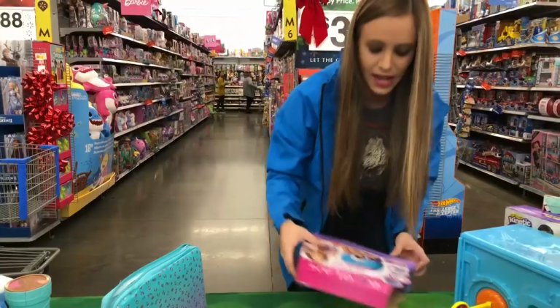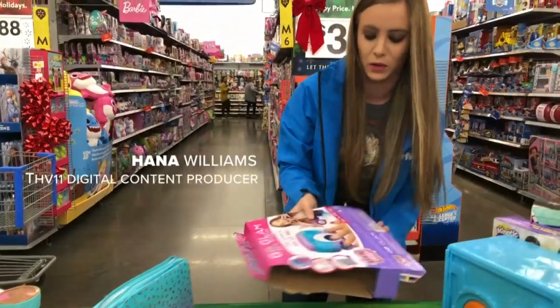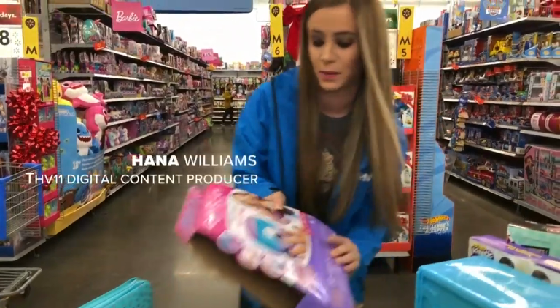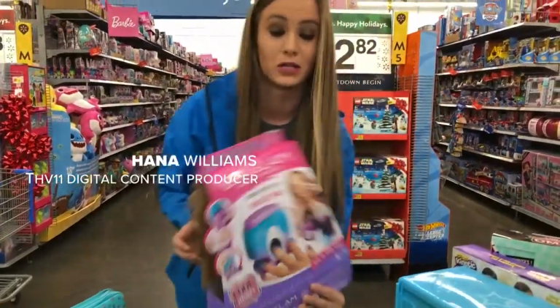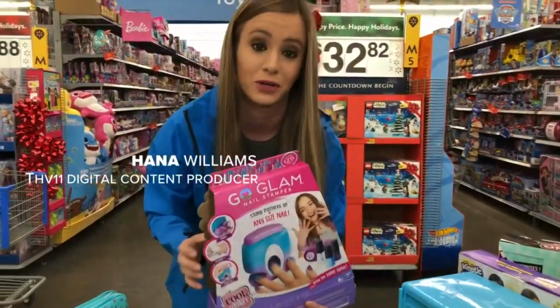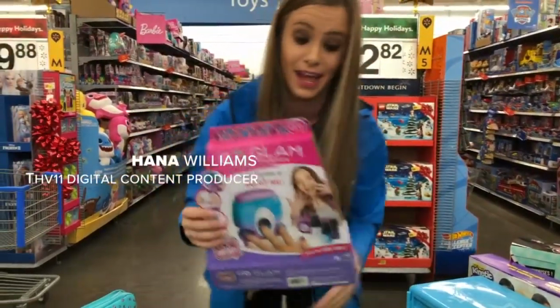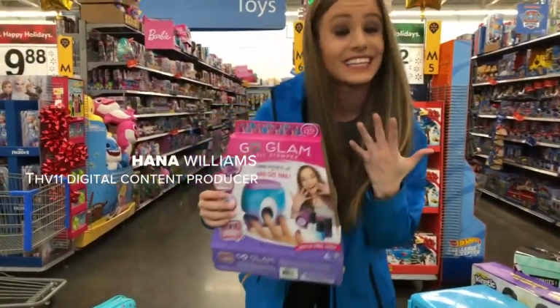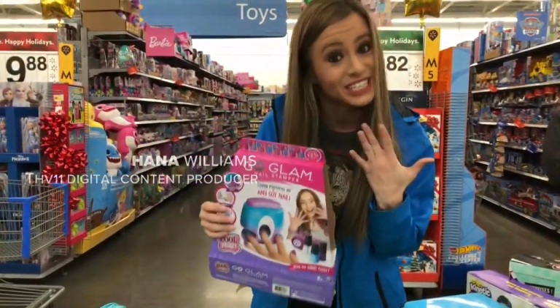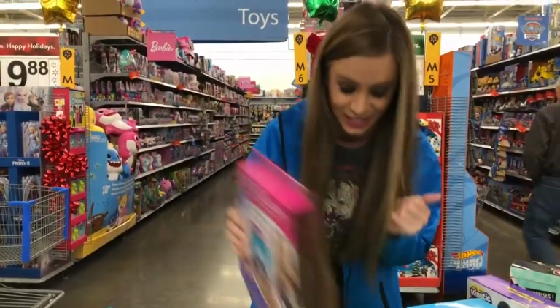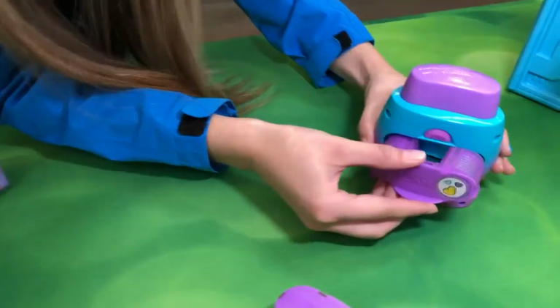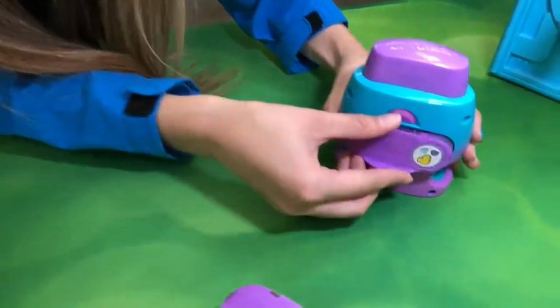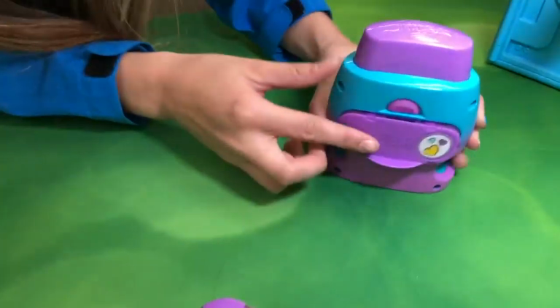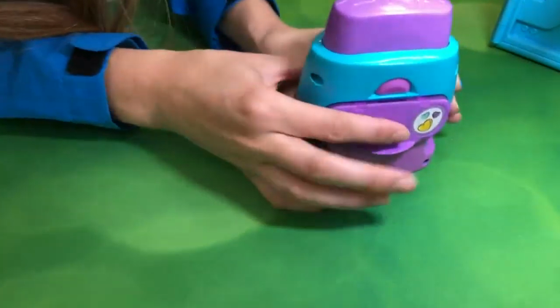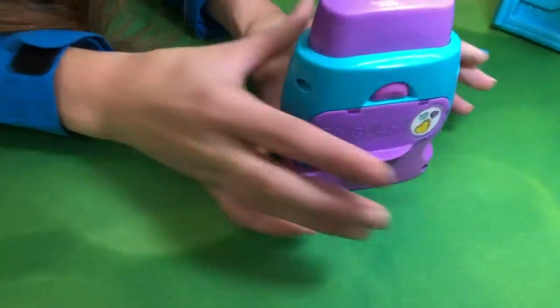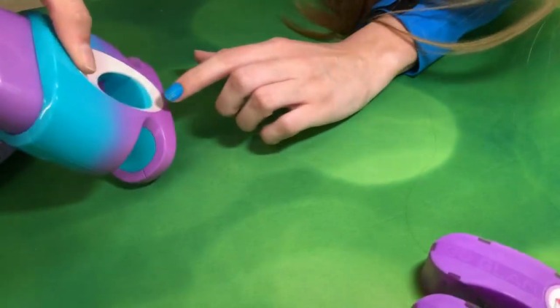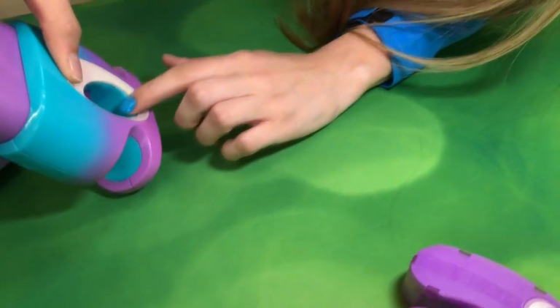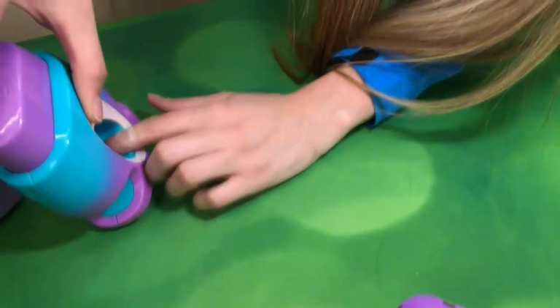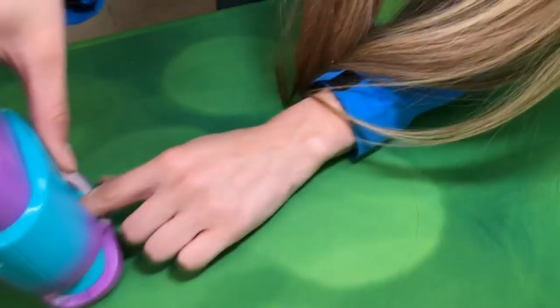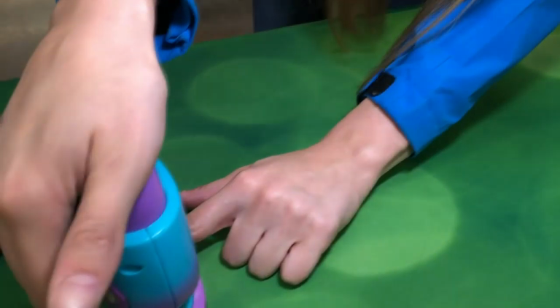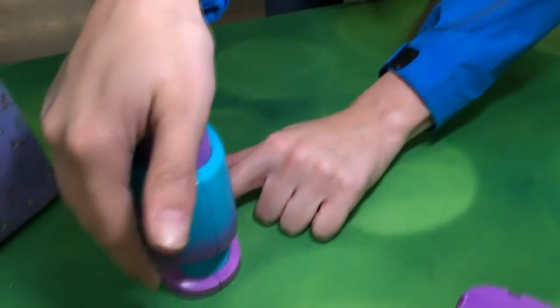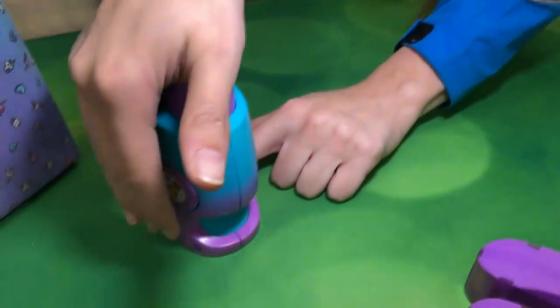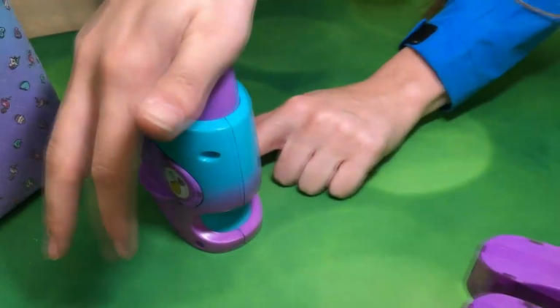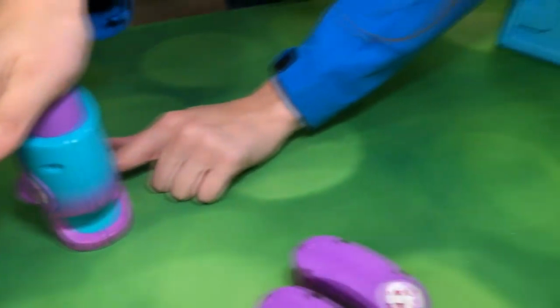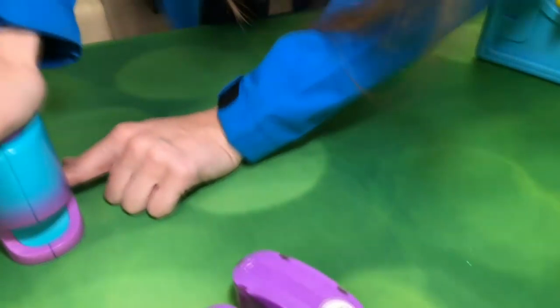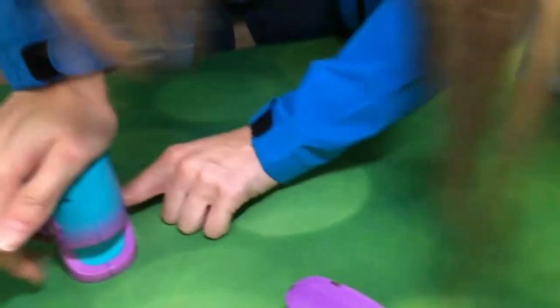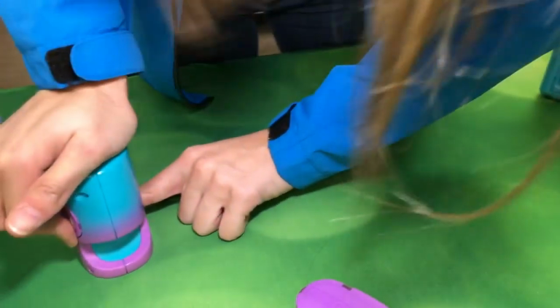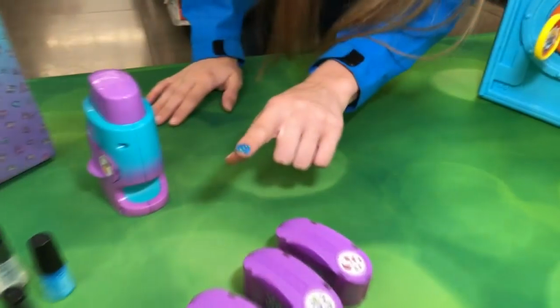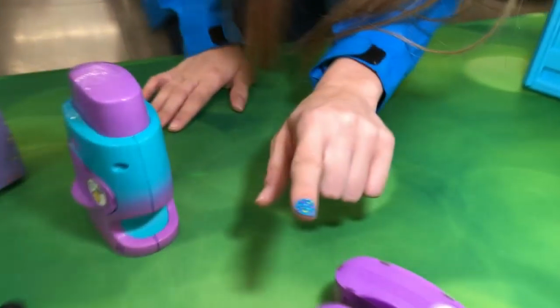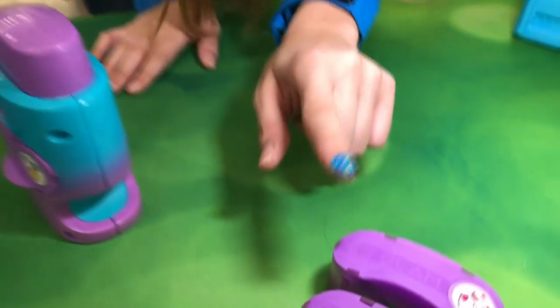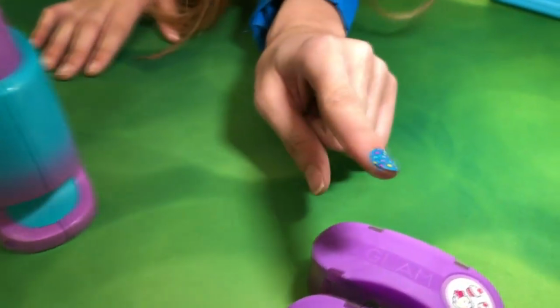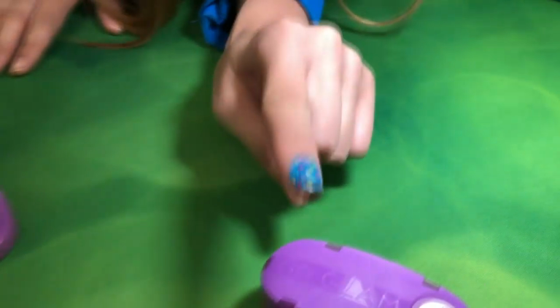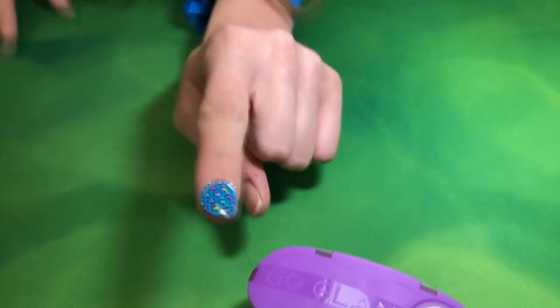I have the Go Glam nail stamper and I'm about to get these nails done. I'm going to put it back here like this — this is where you set your nail right here. Magic happens. Three, two, one. Oh my gosh, that's so cute.